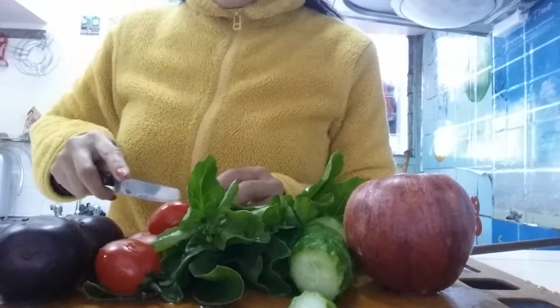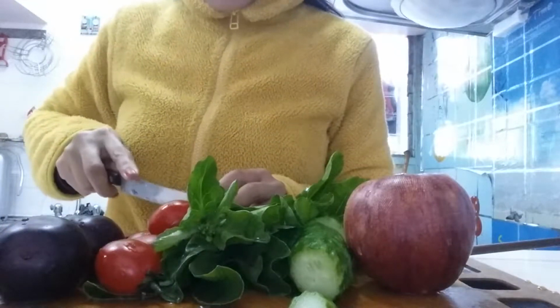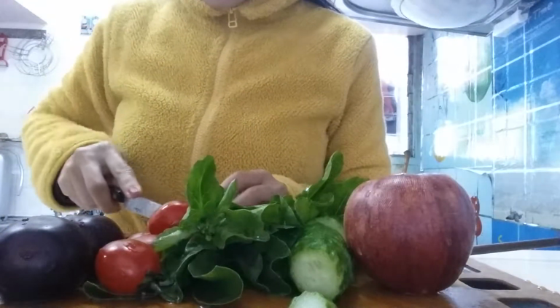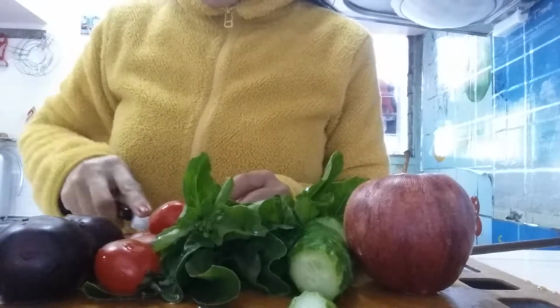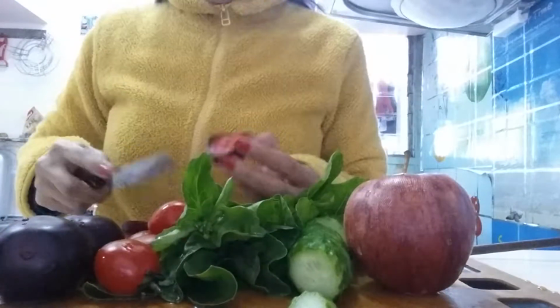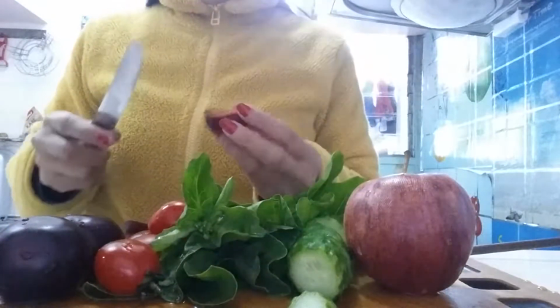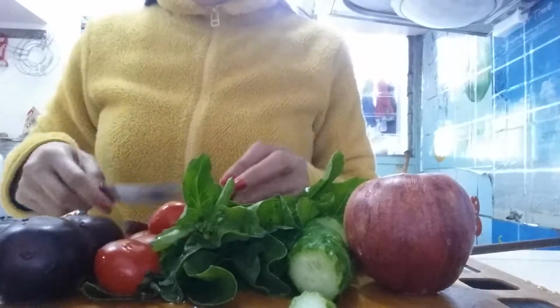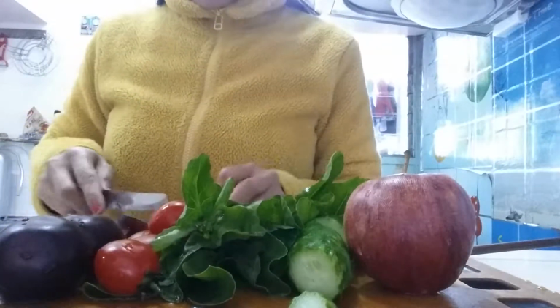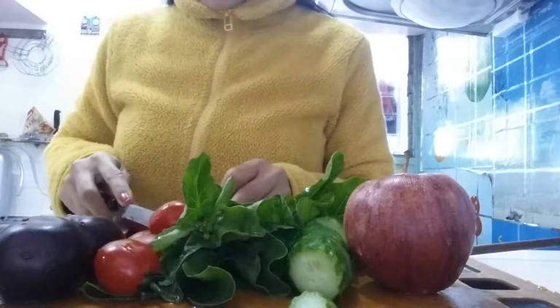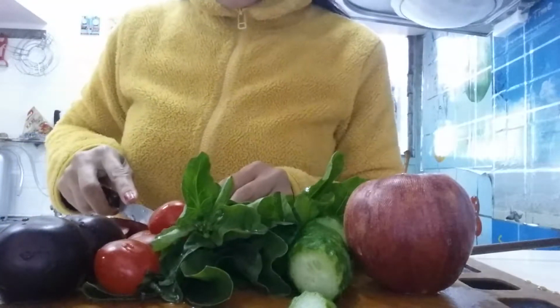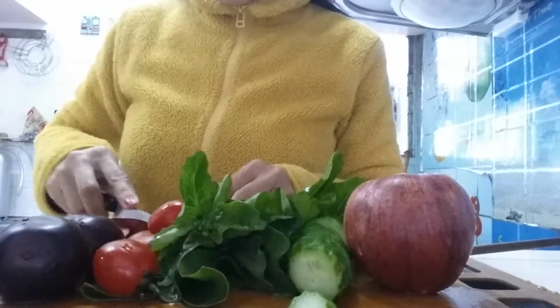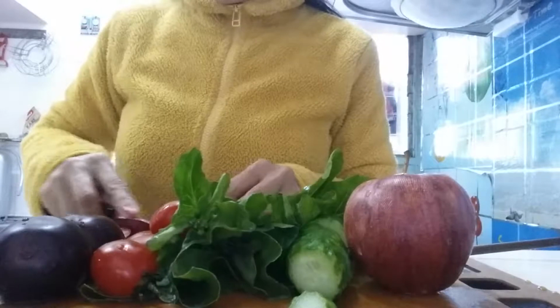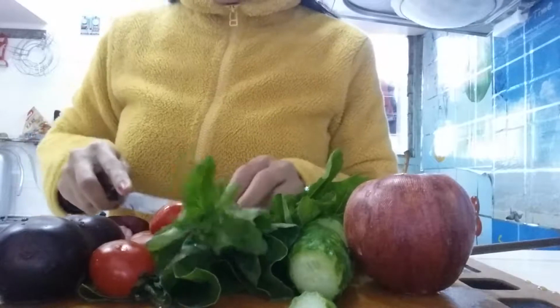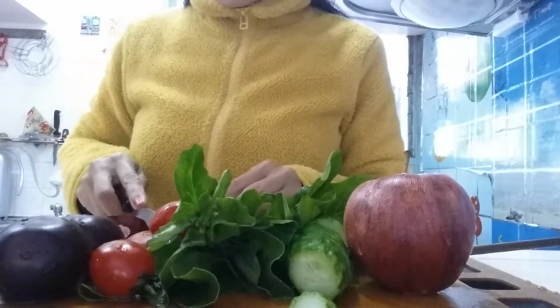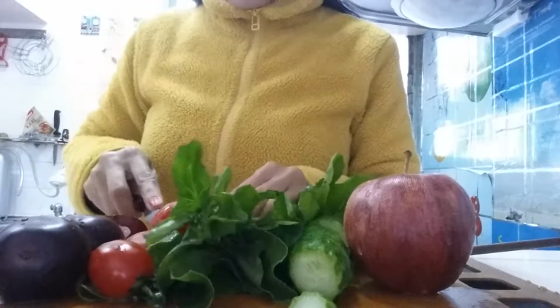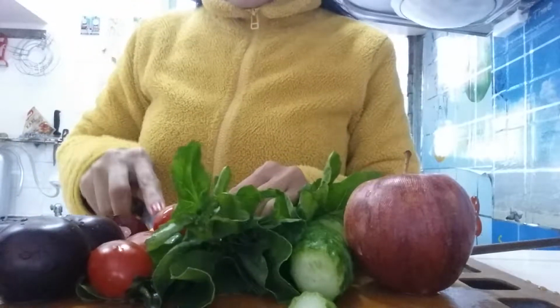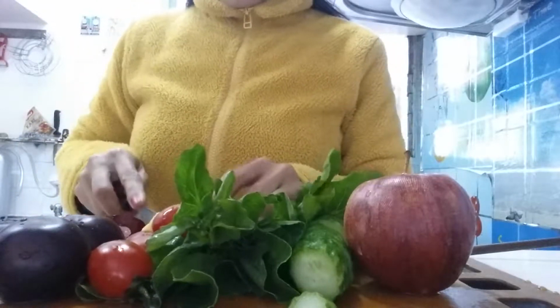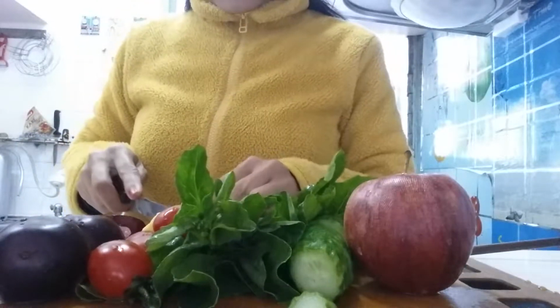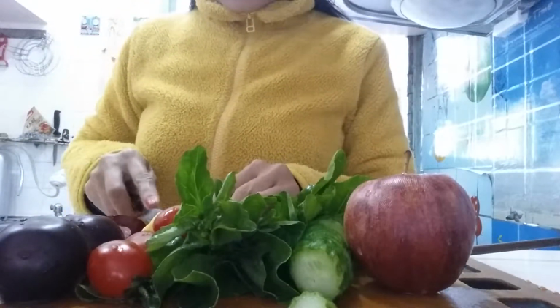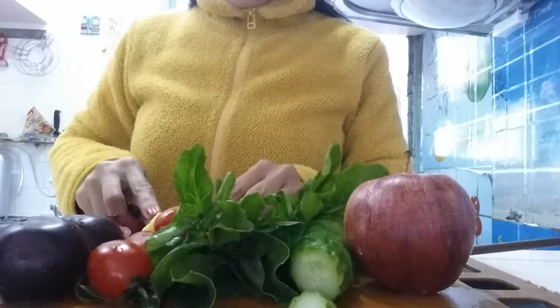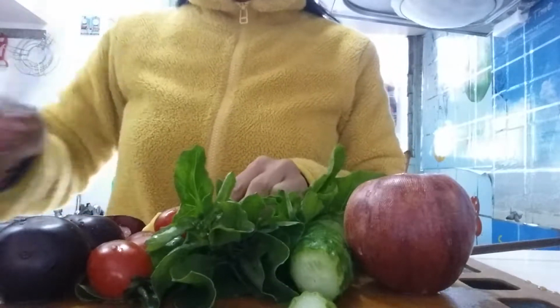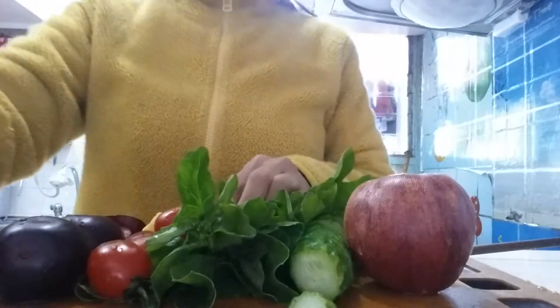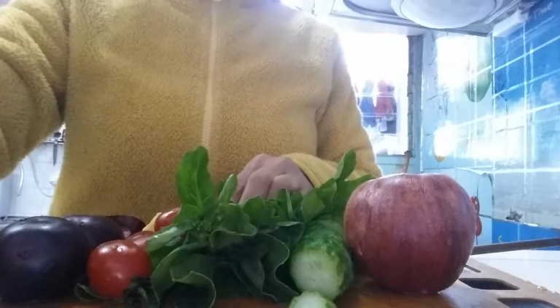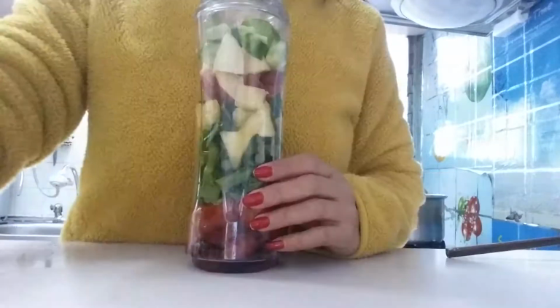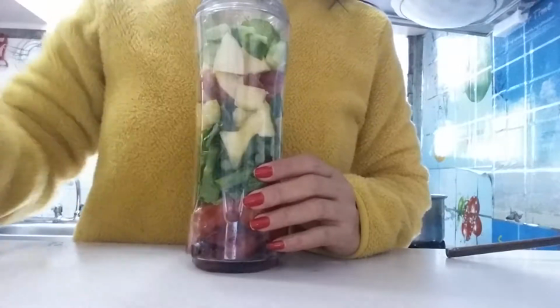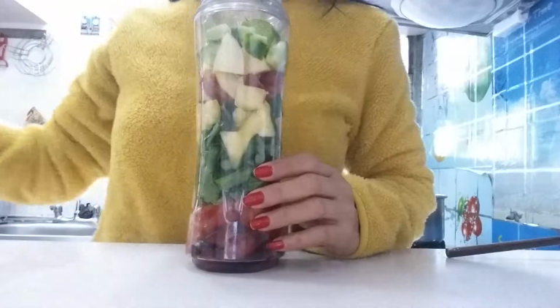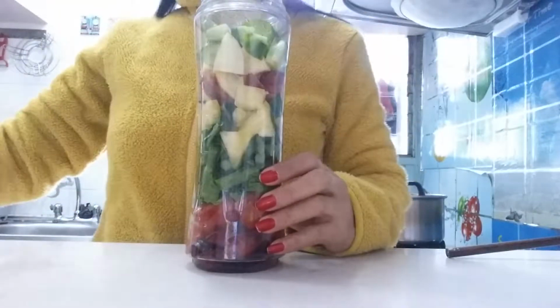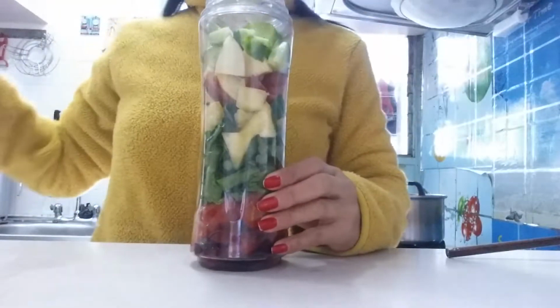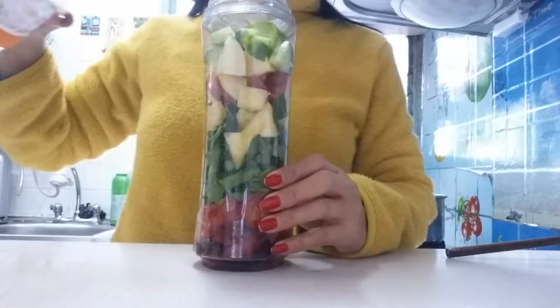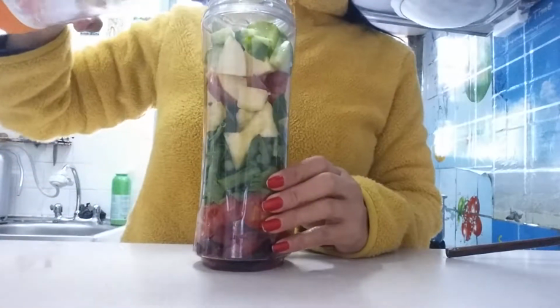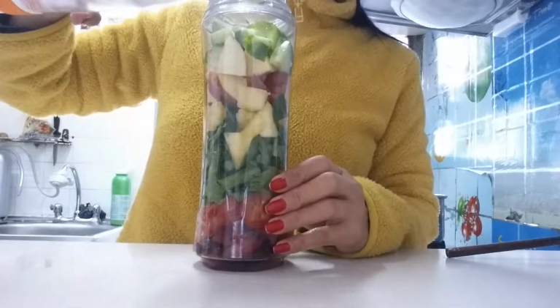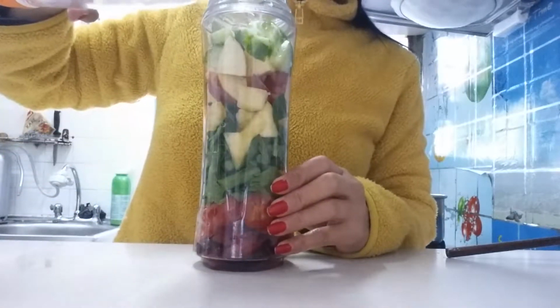Cut it into pieces first, so that it's more easy to blend. I'm gonna add half cup of water.